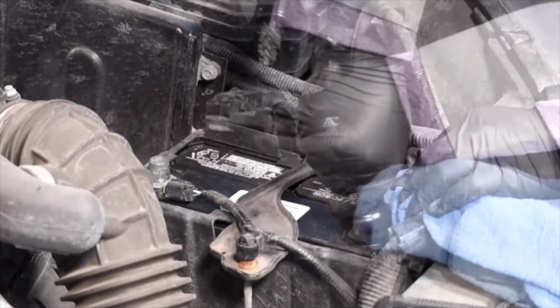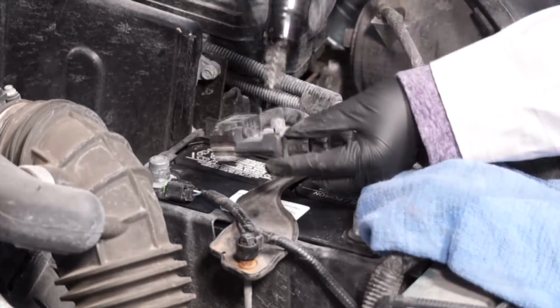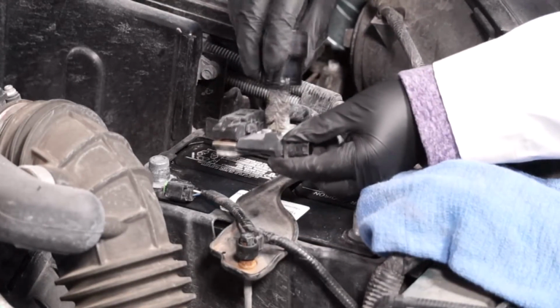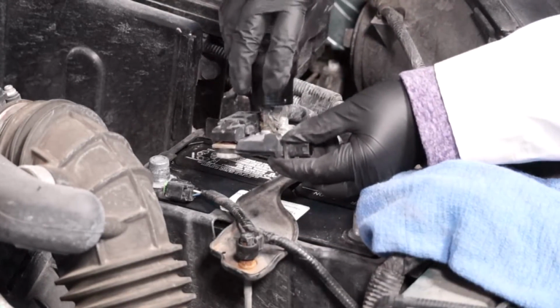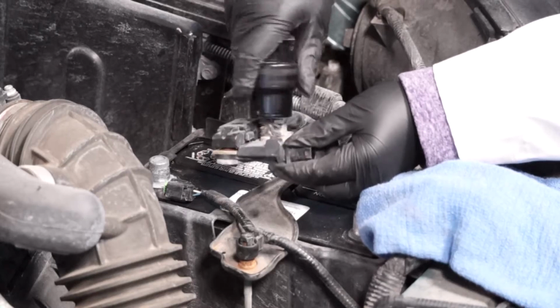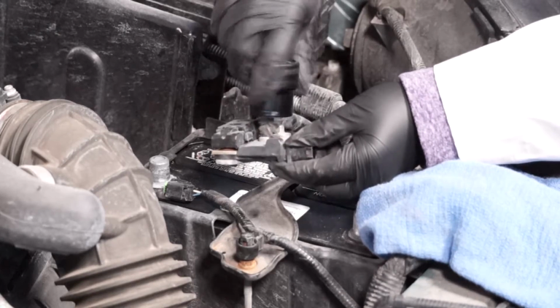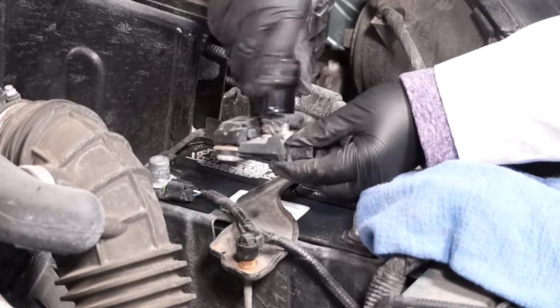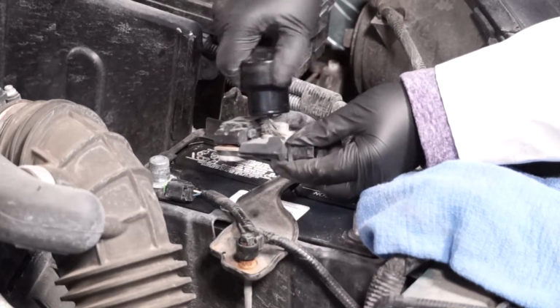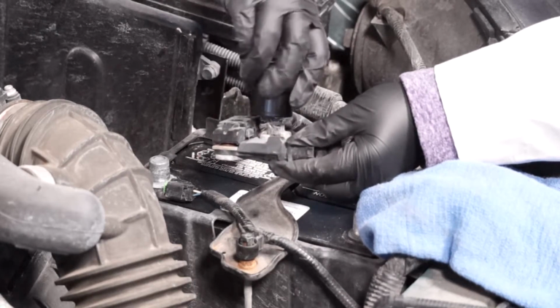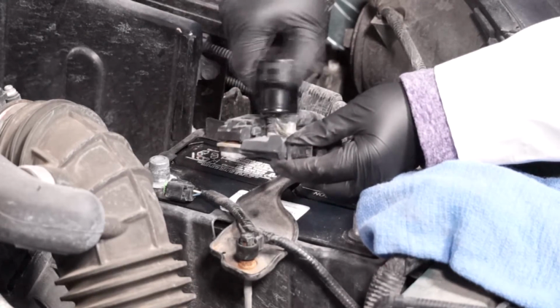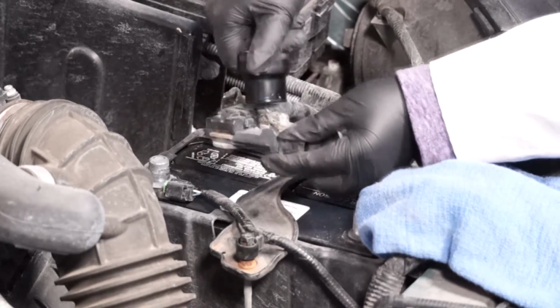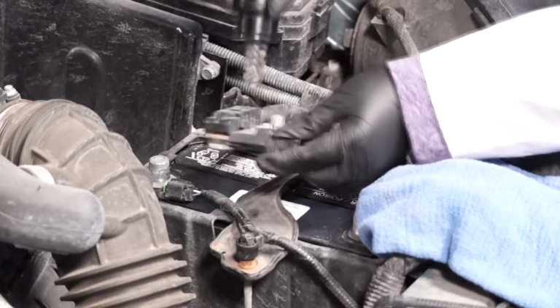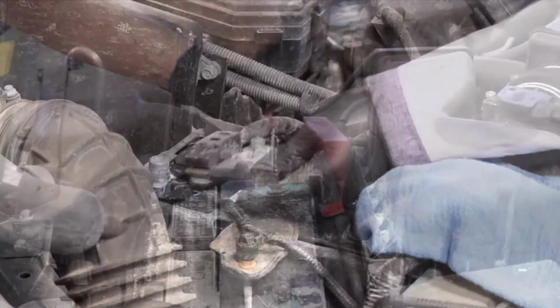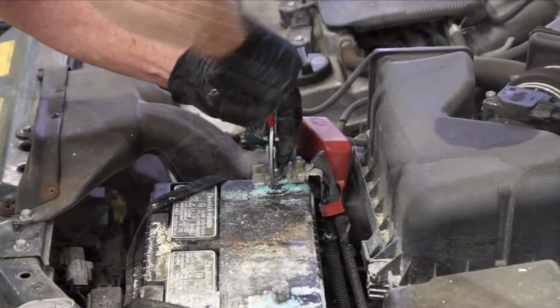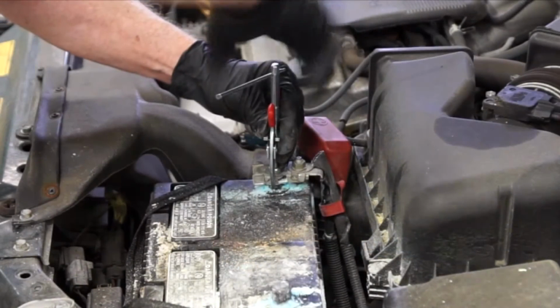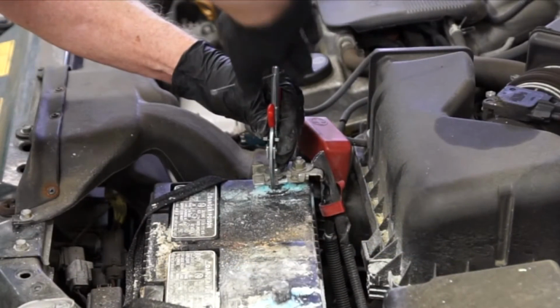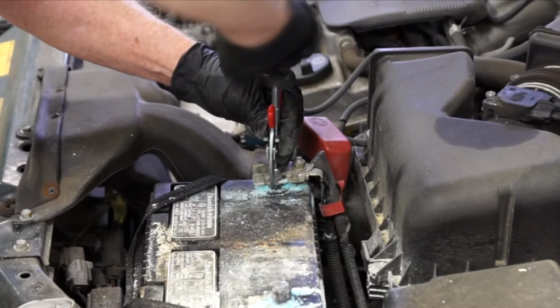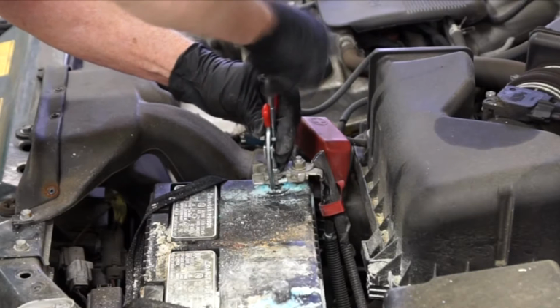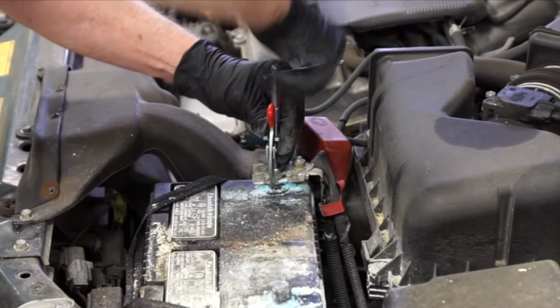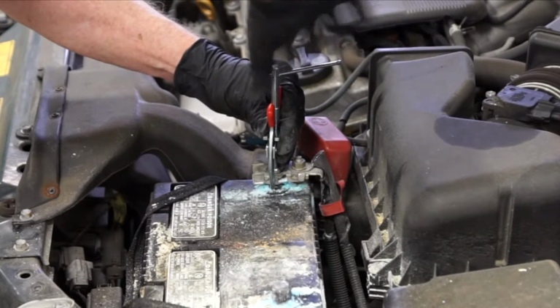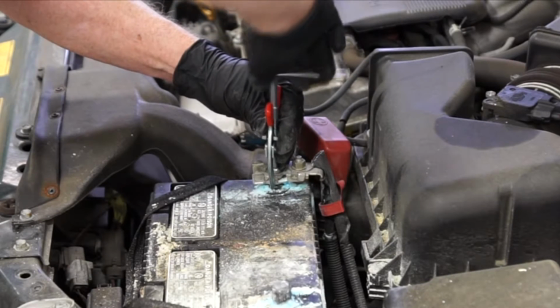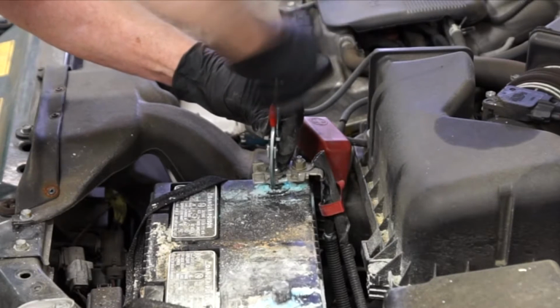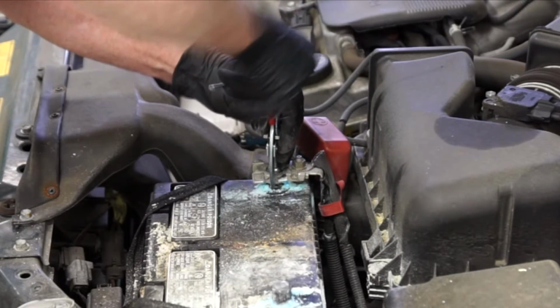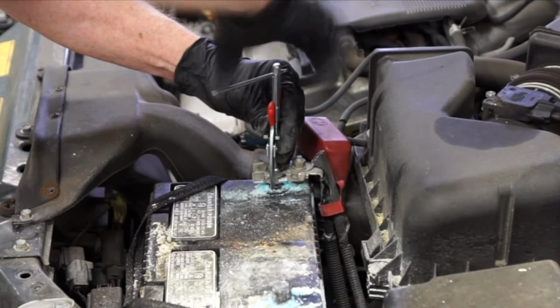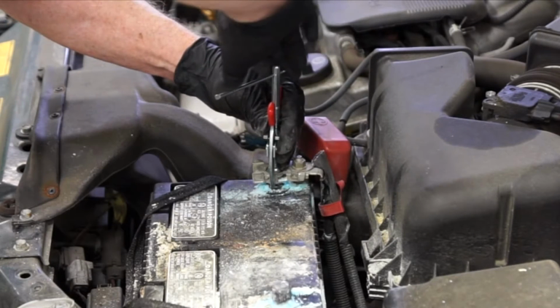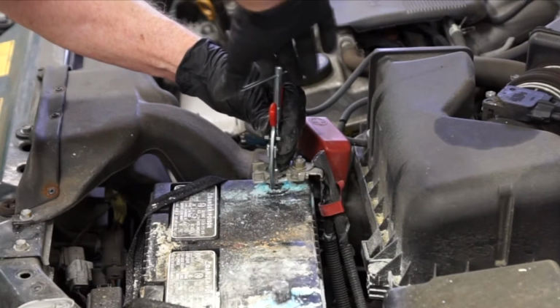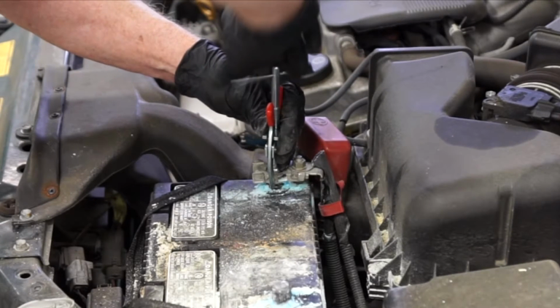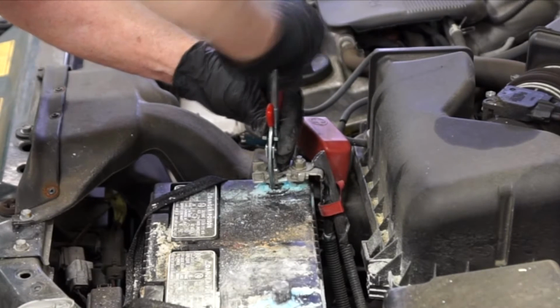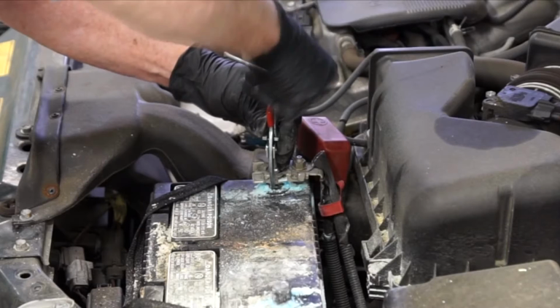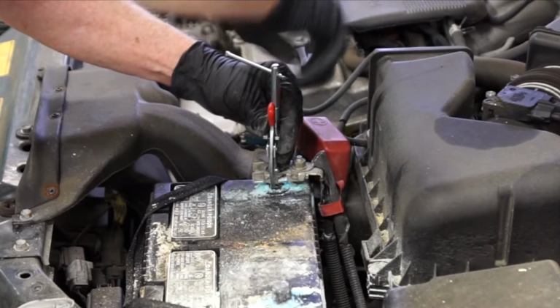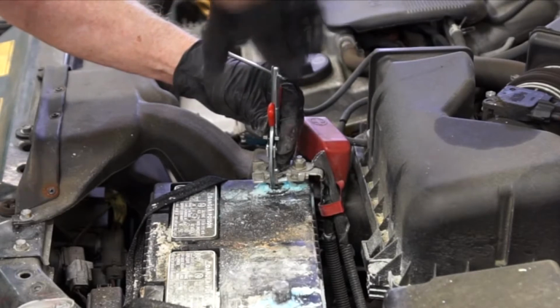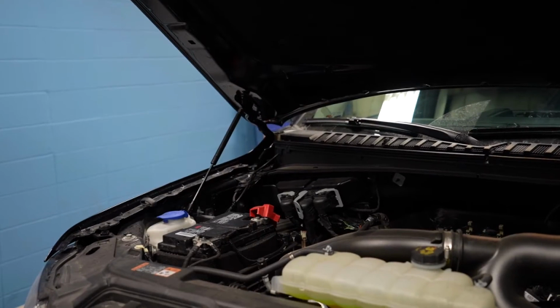It cleans the terminals, it cleans the cable clamps — it's a wire brush. Other tools that are useful would be a cable puller tool. It helps to extract the cables when they're stuck on the terminals and you can't quite get them off.